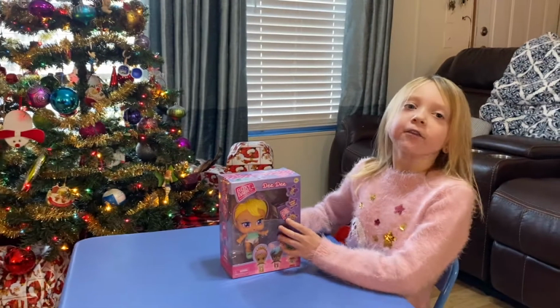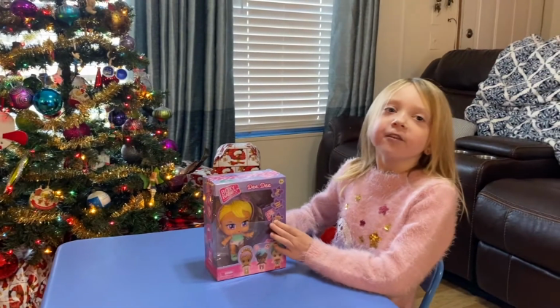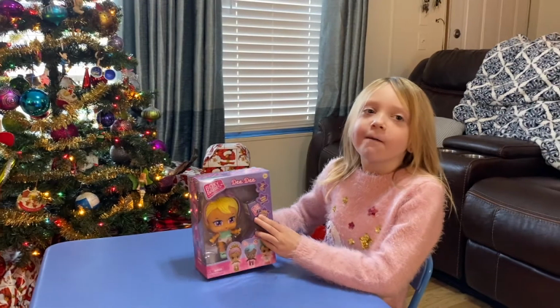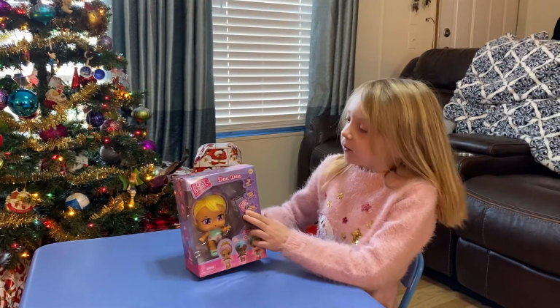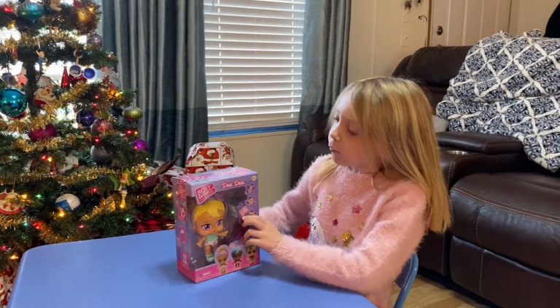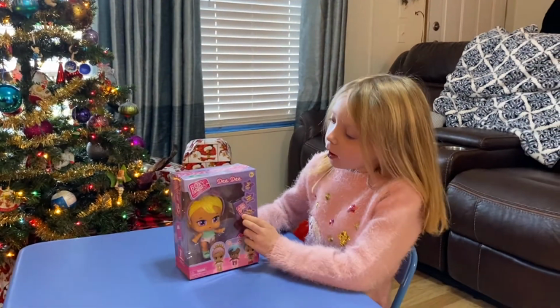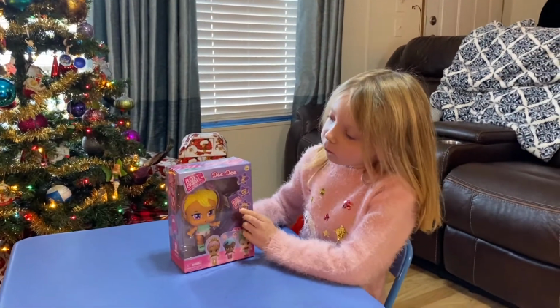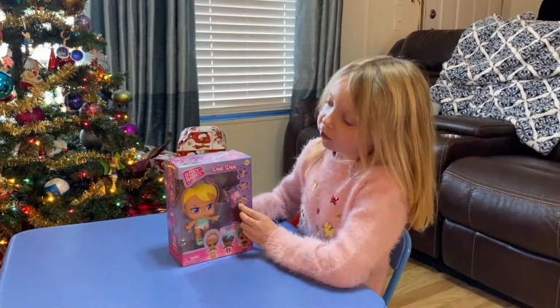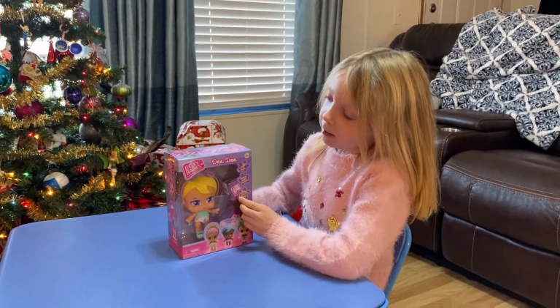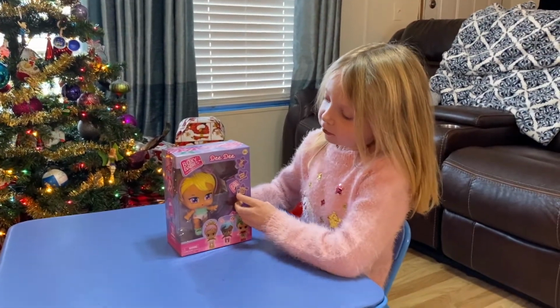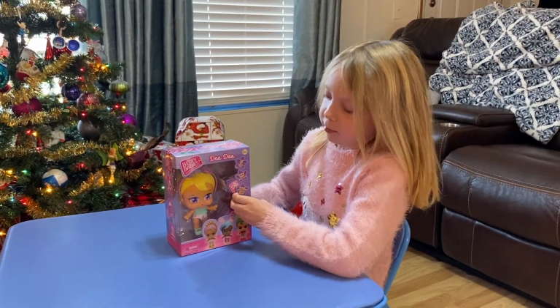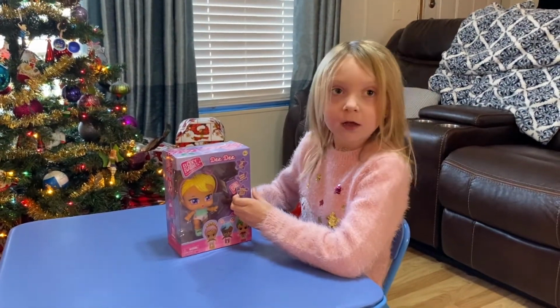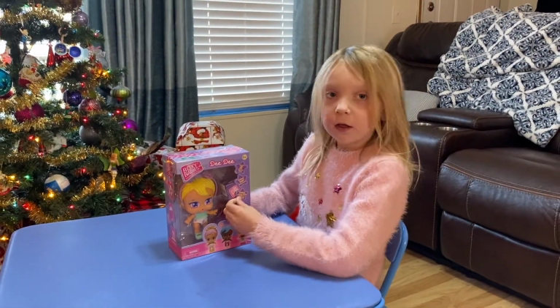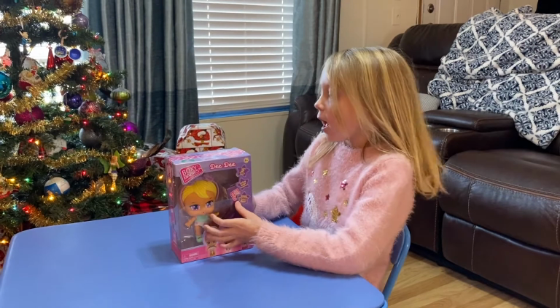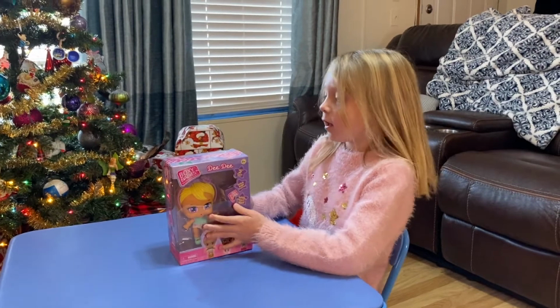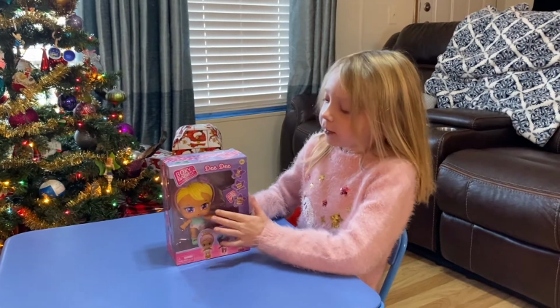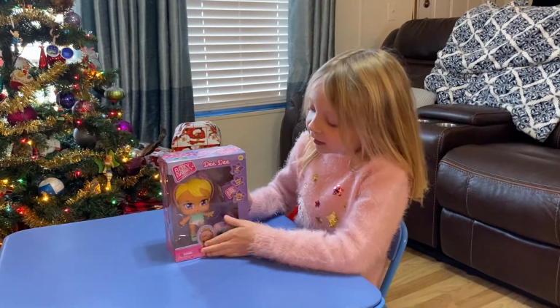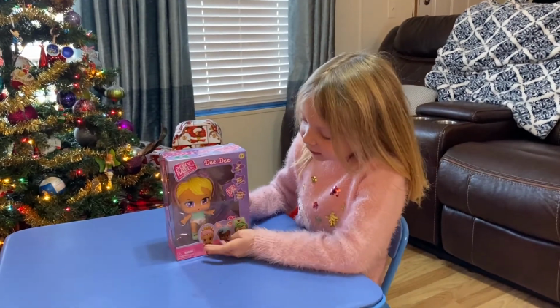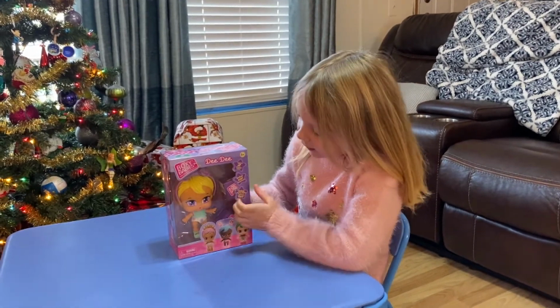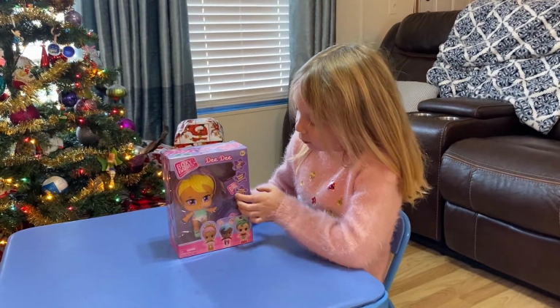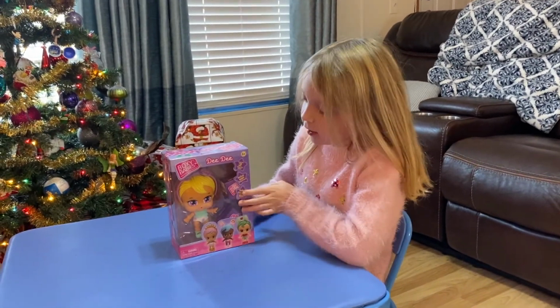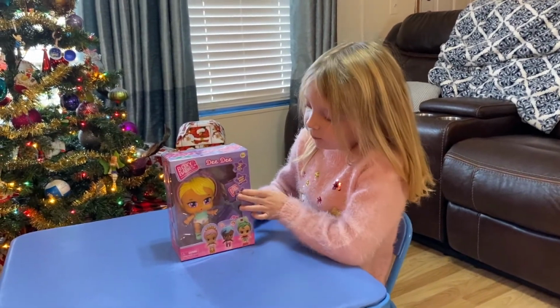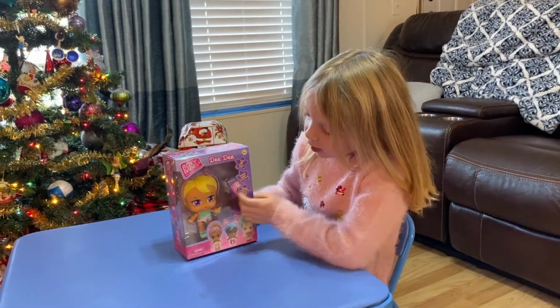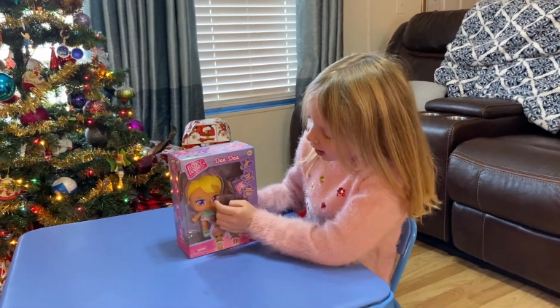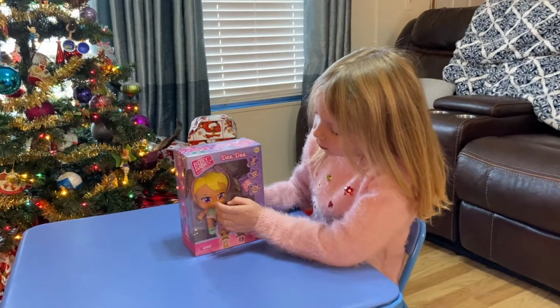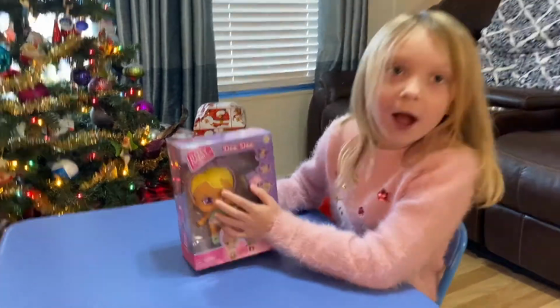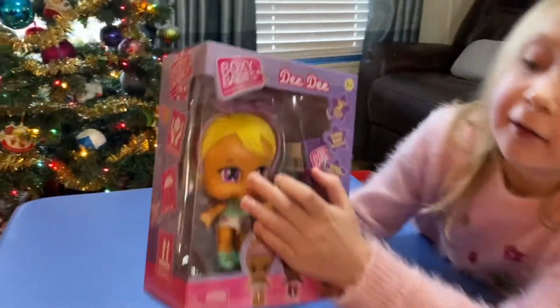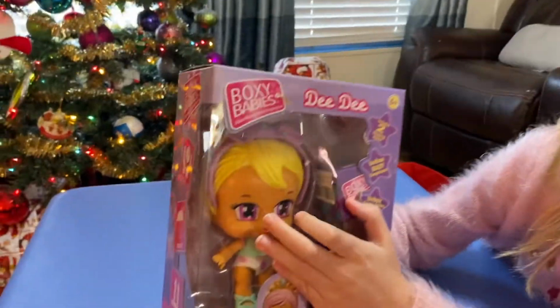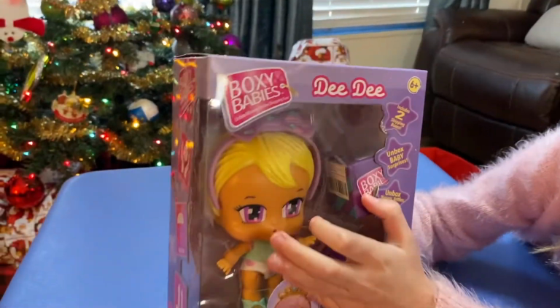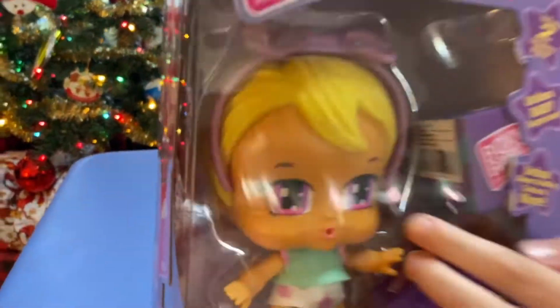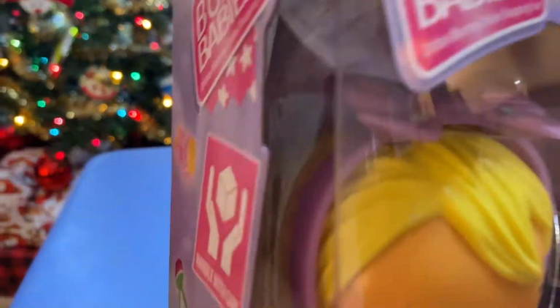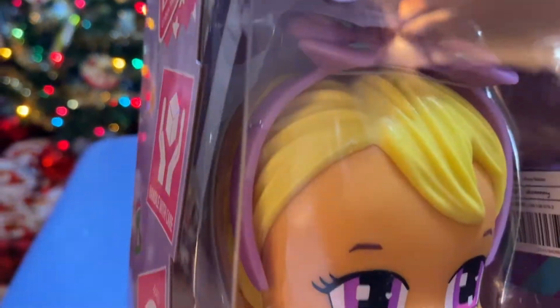Scarlet time! Today we're going to unbox a Boxy Baby. Her name is Dee Dee and she's really cute. She has hearts in her eyes — you might not be able to see them on the box, but here they are.